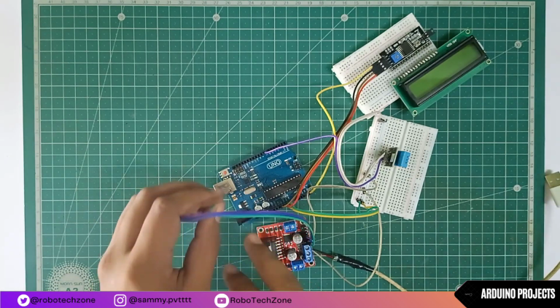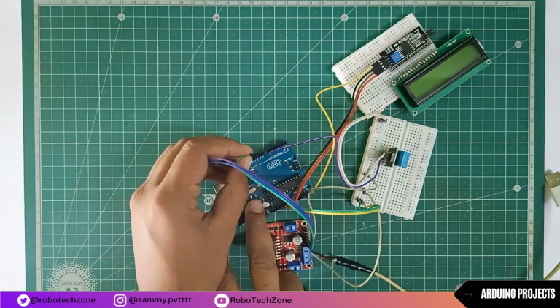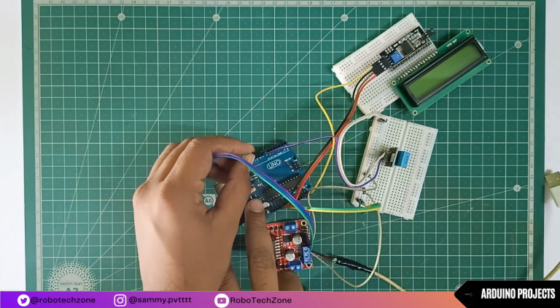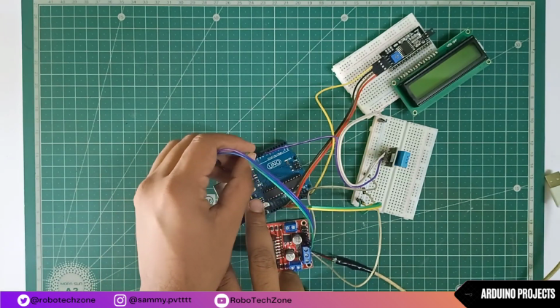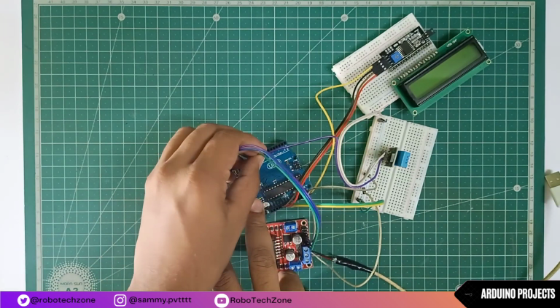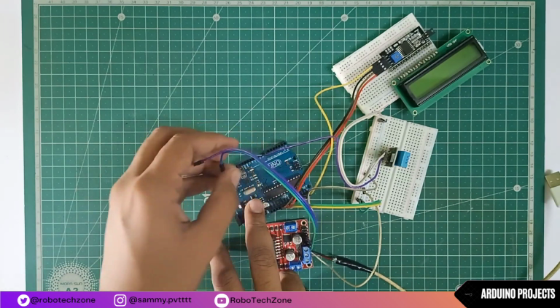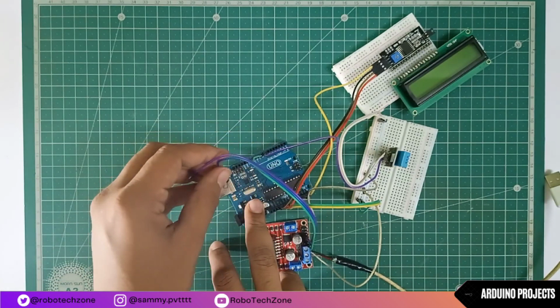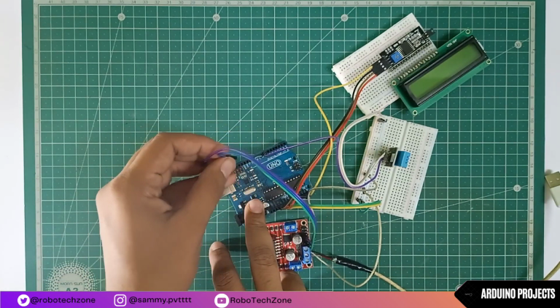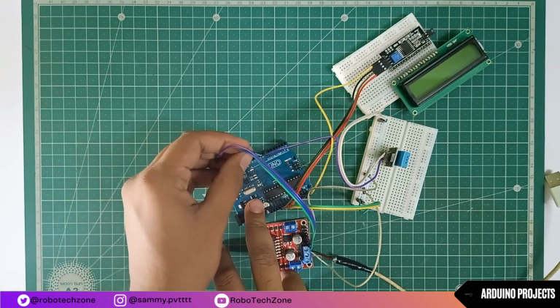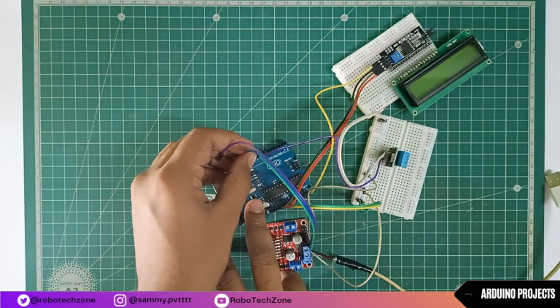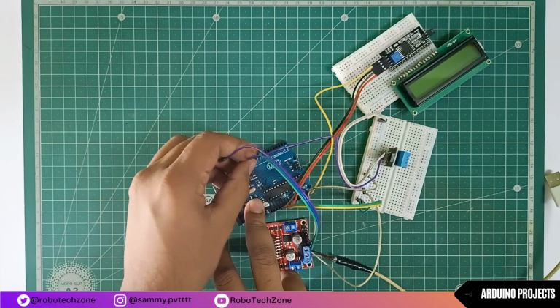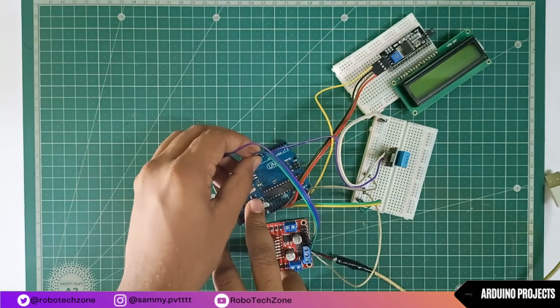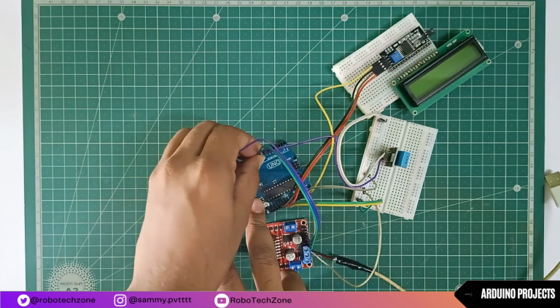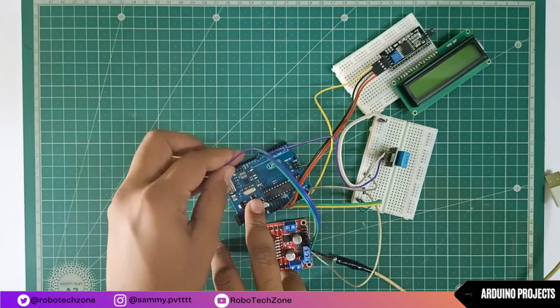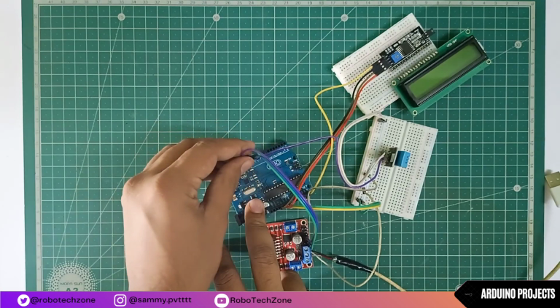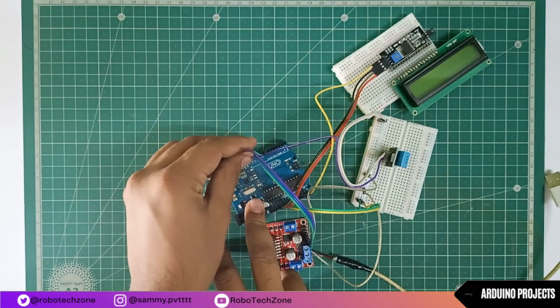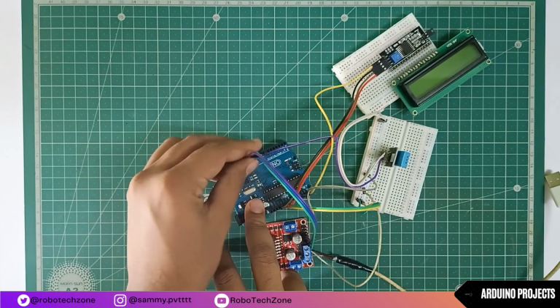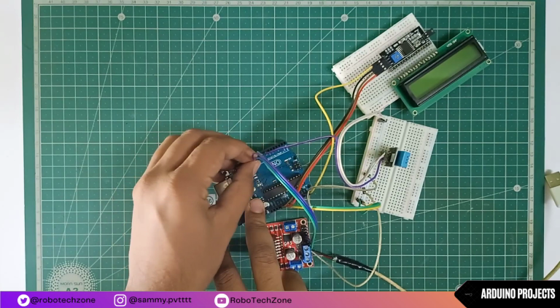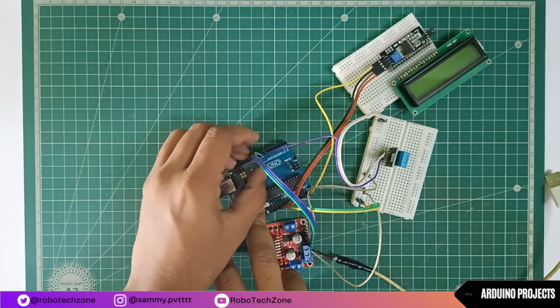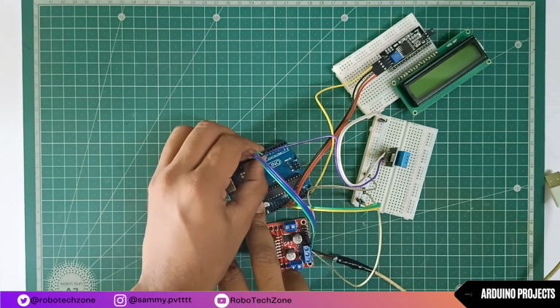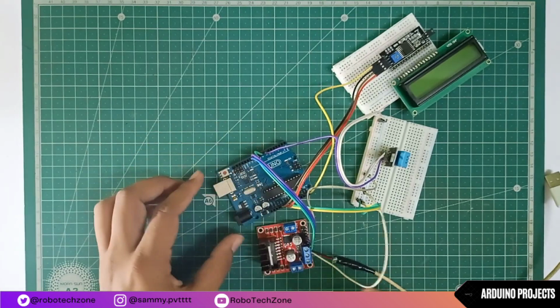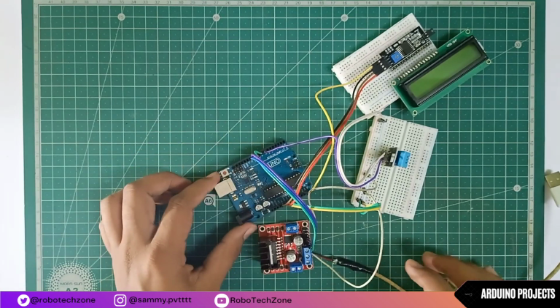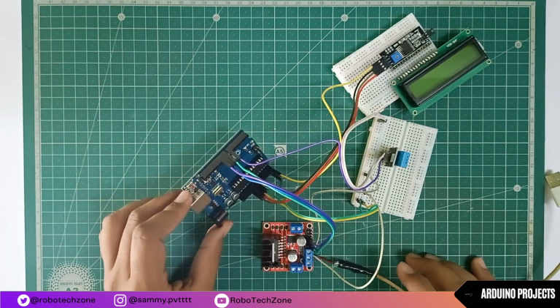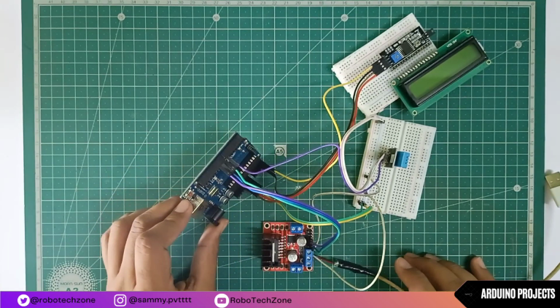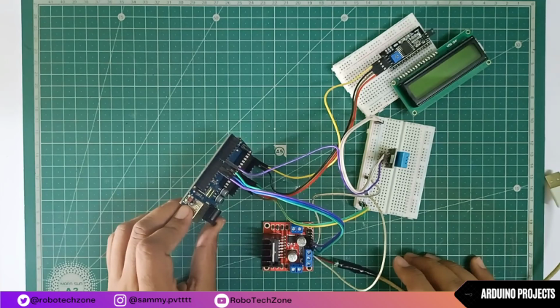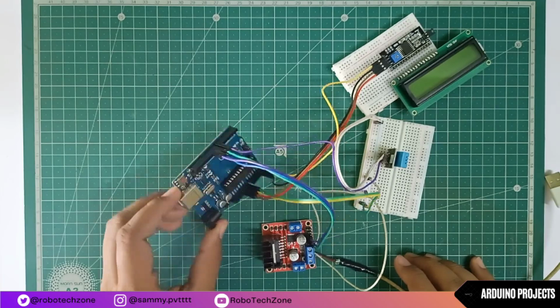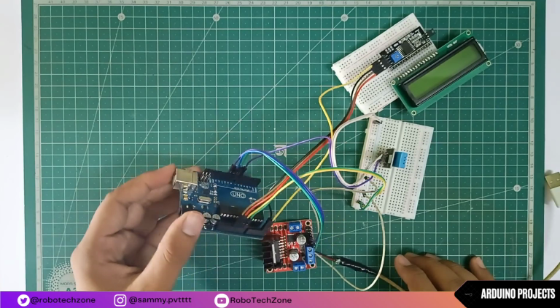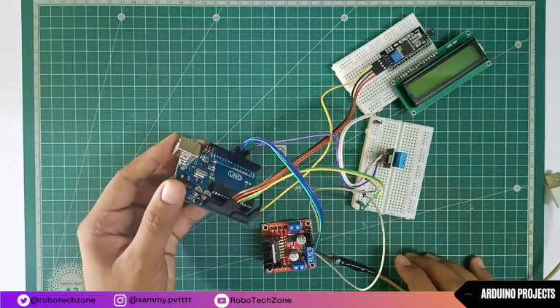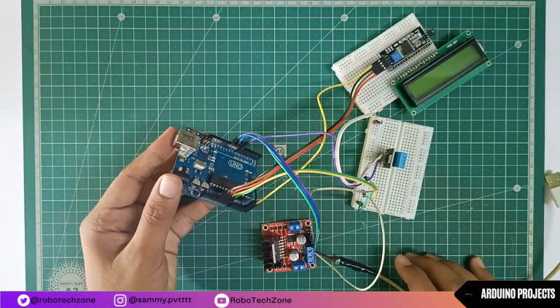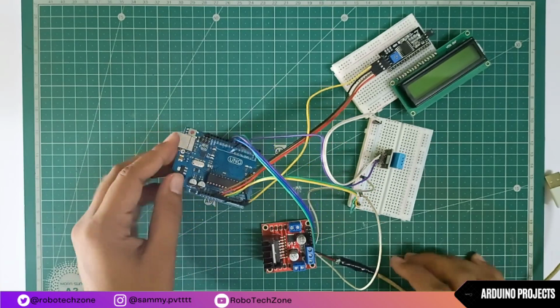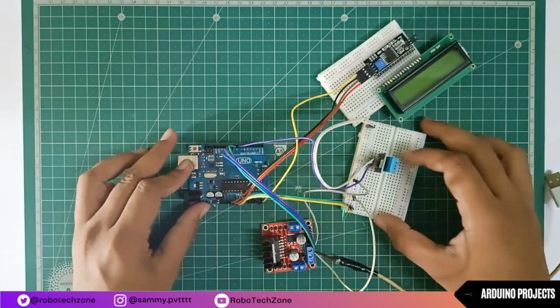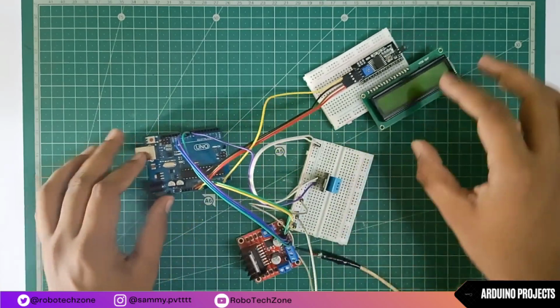Now connect the ENA pin of the motor driver to pin 9 of Arduino, IN1 to pin 10 of Arduino, and IN2 to pin 11 of Arduino.